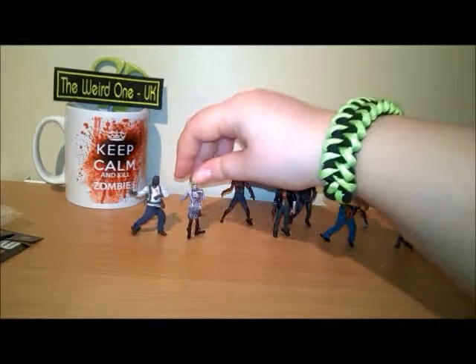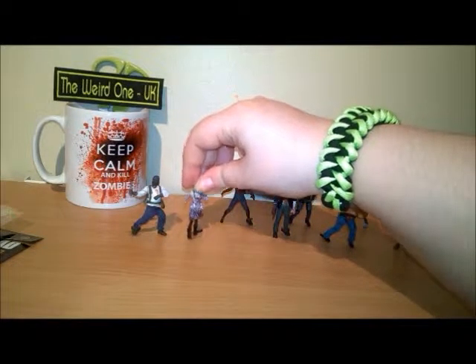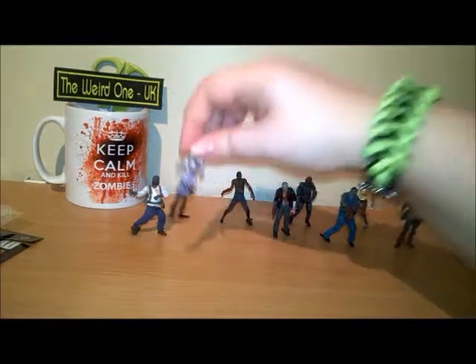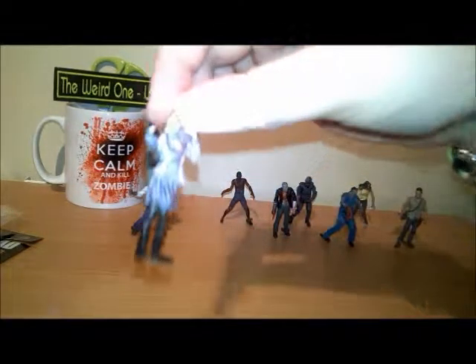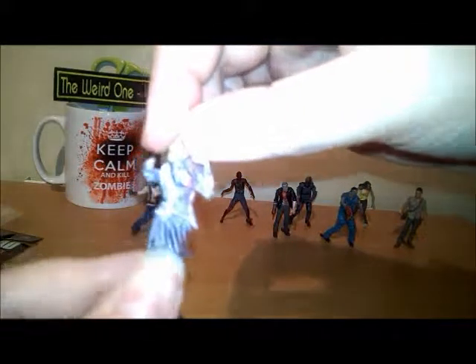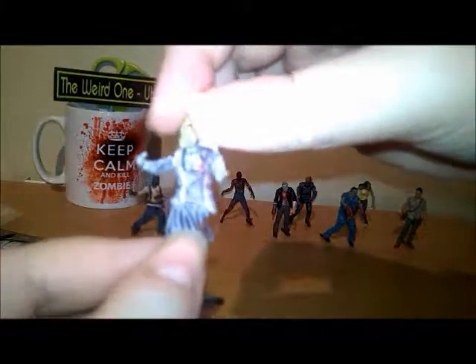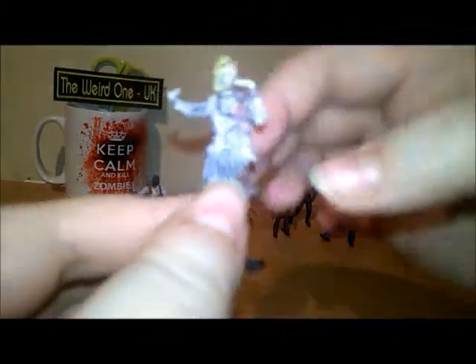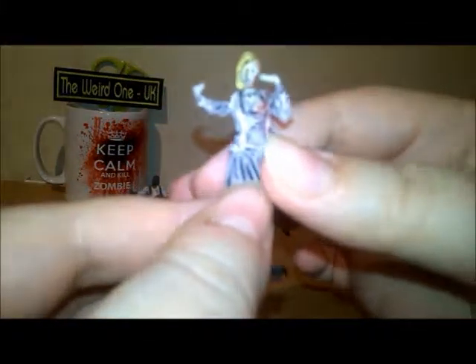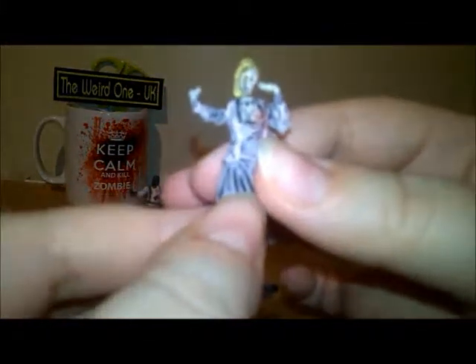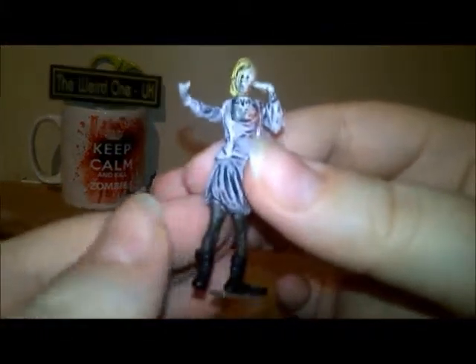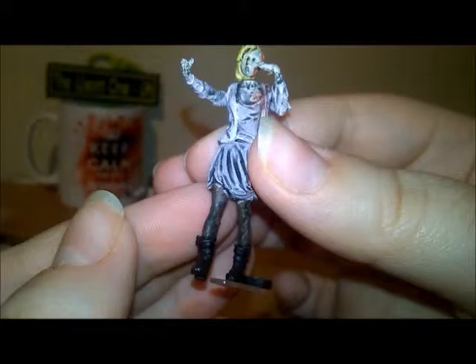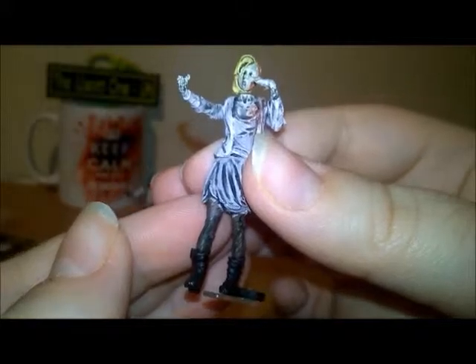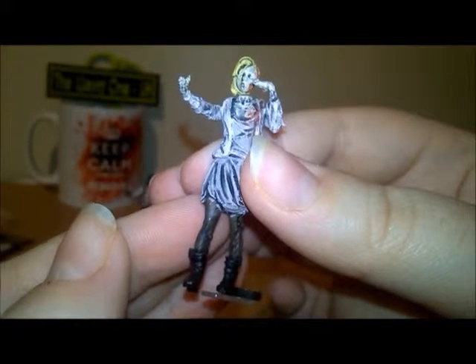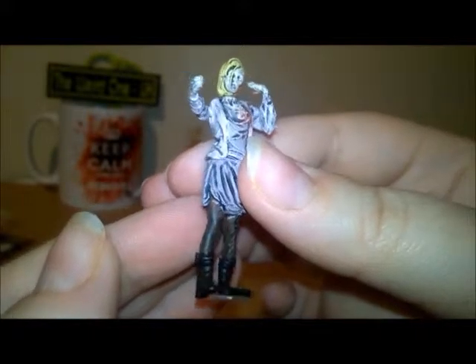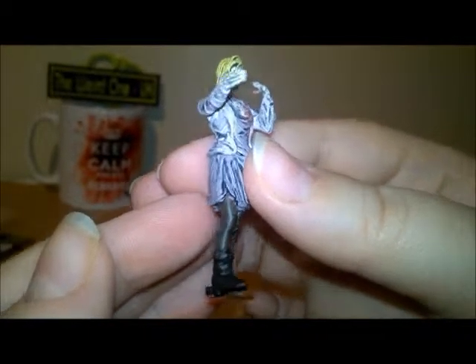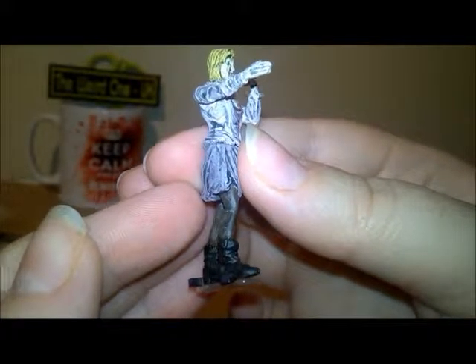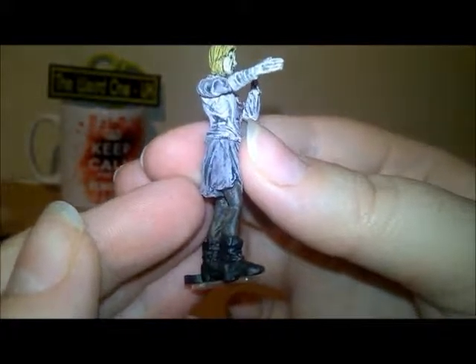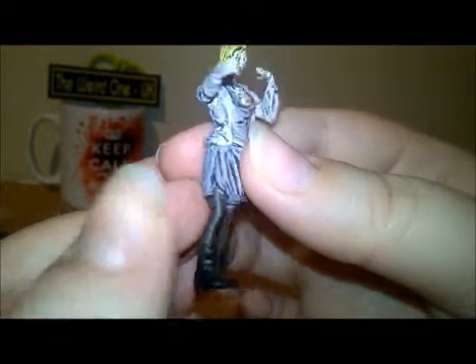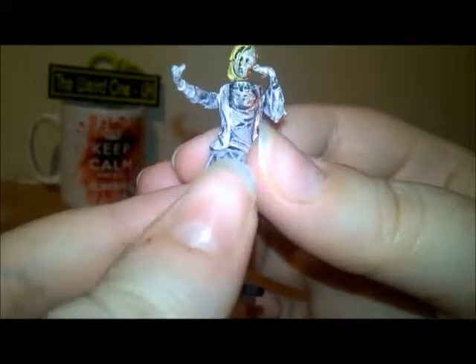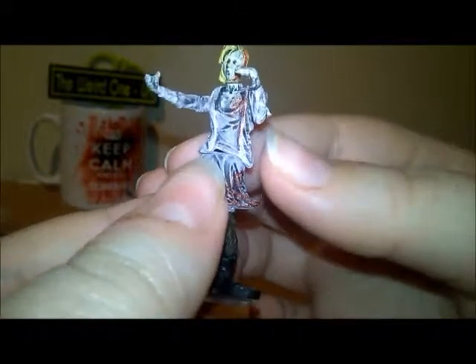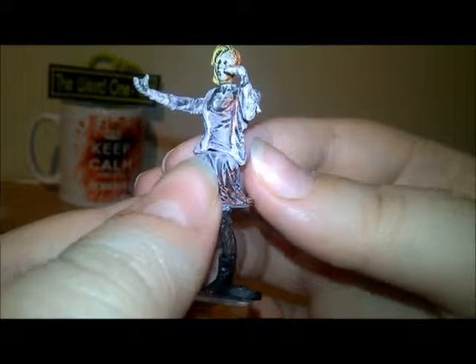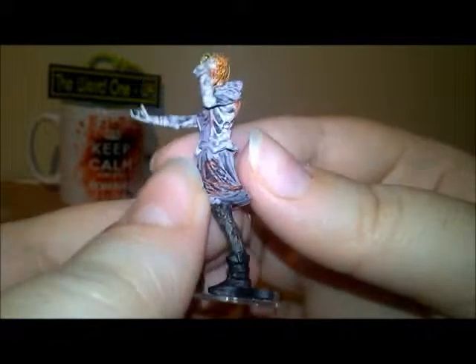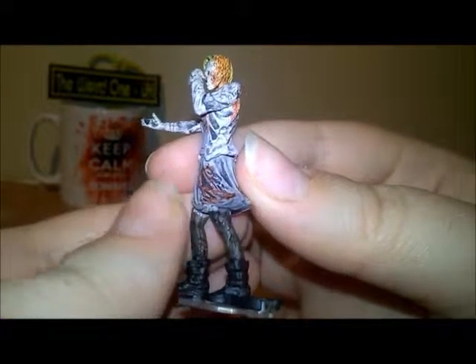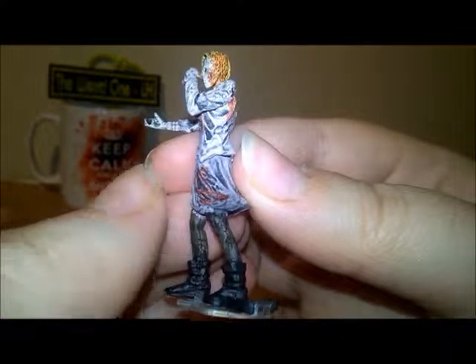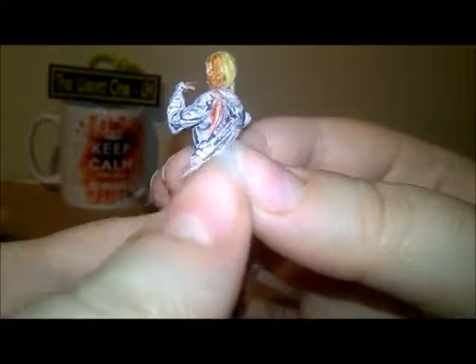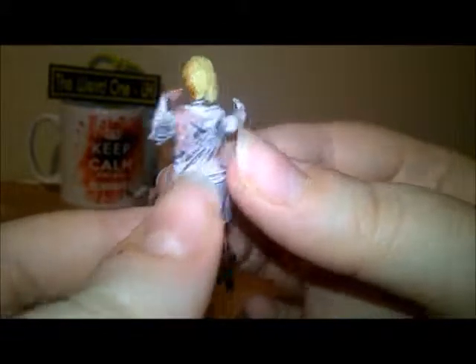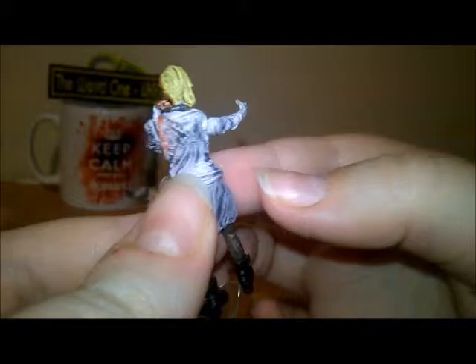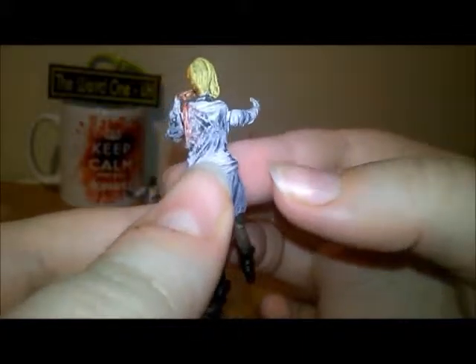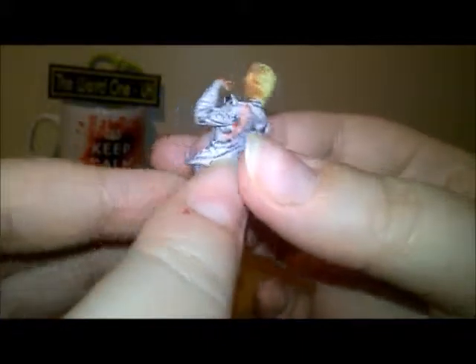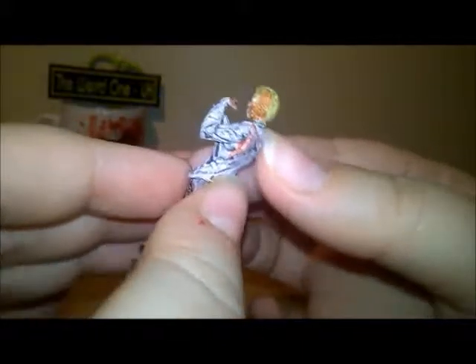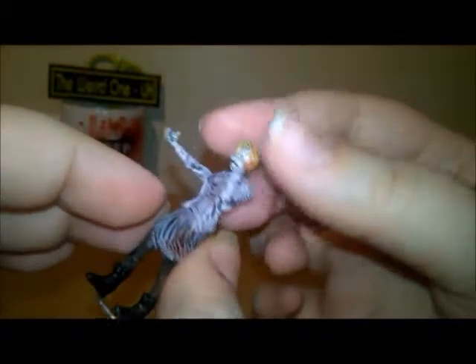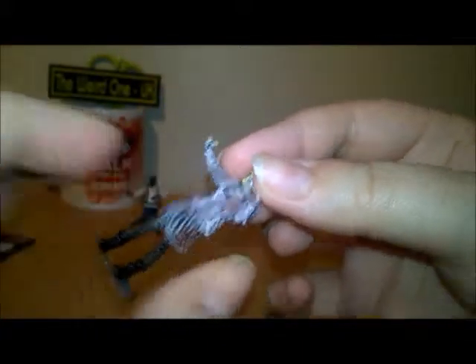Then we have another female walker with blonde hair. I love the blood detail on these.